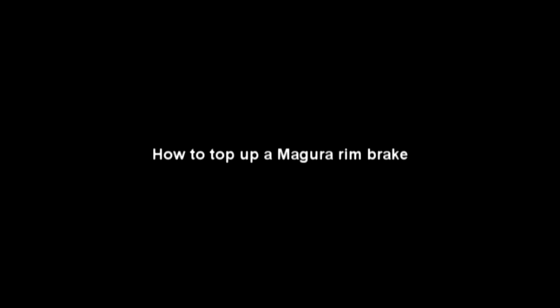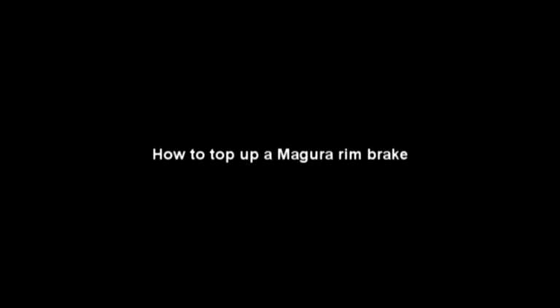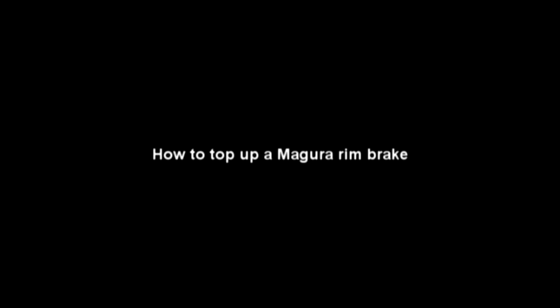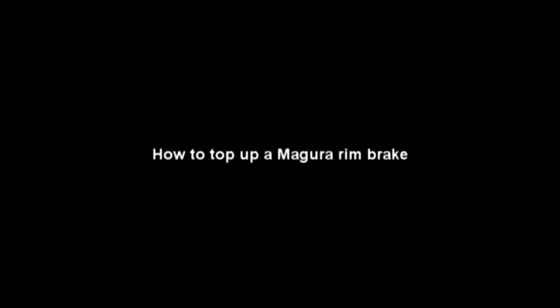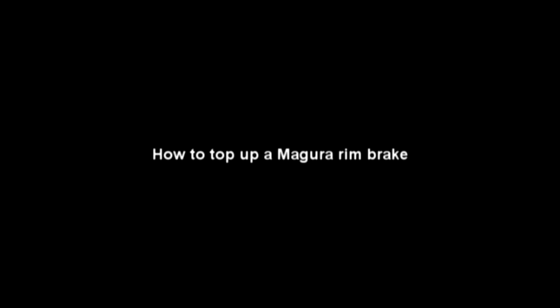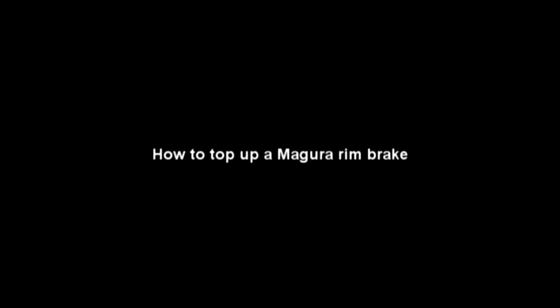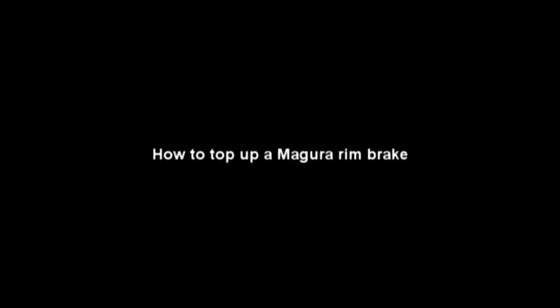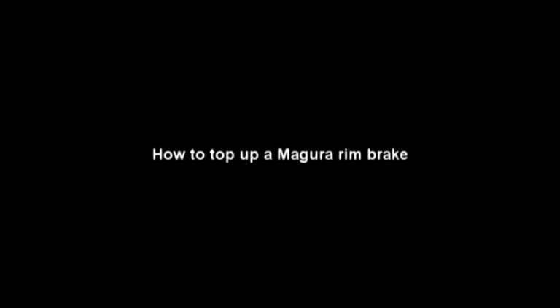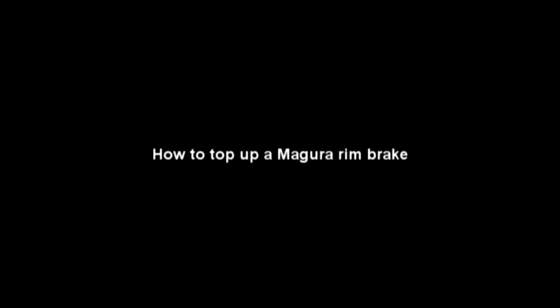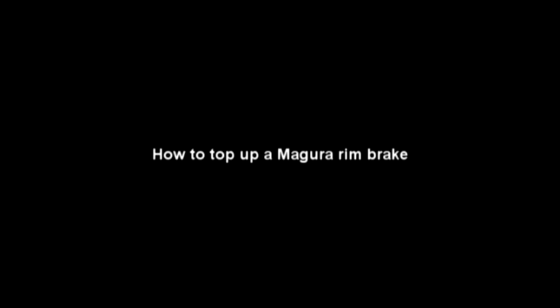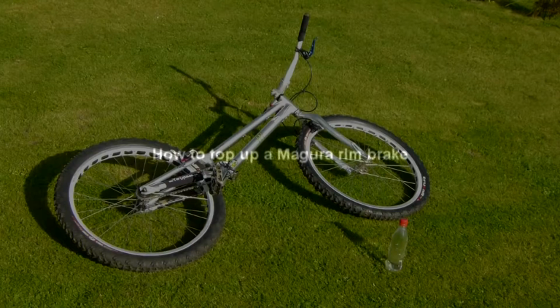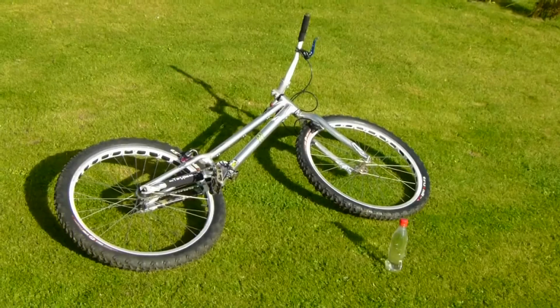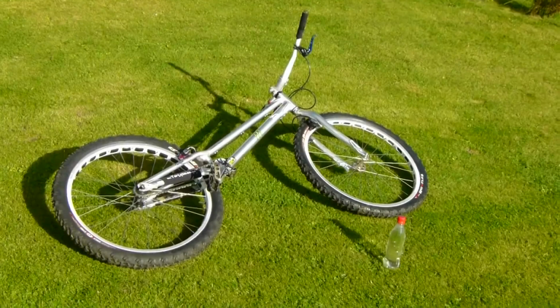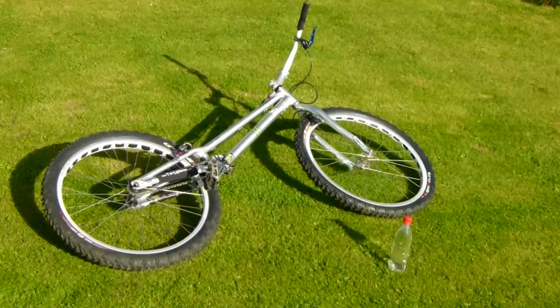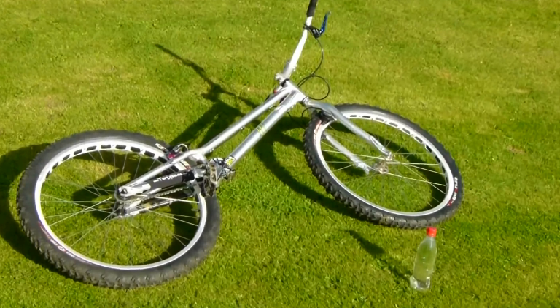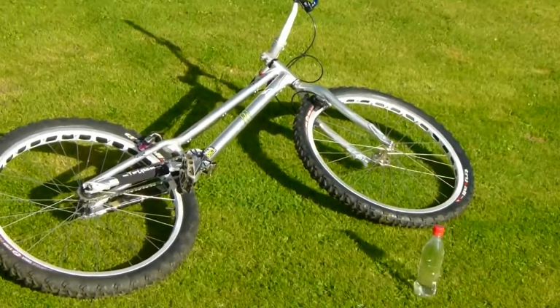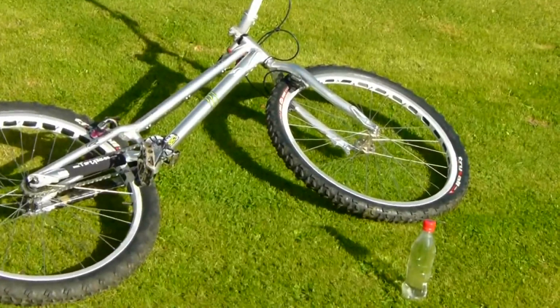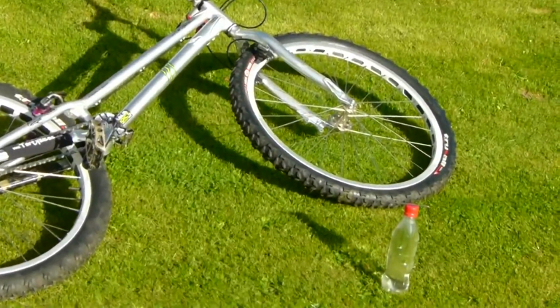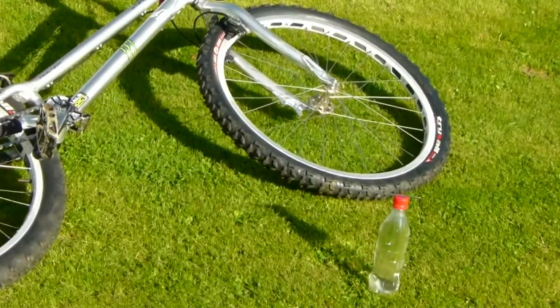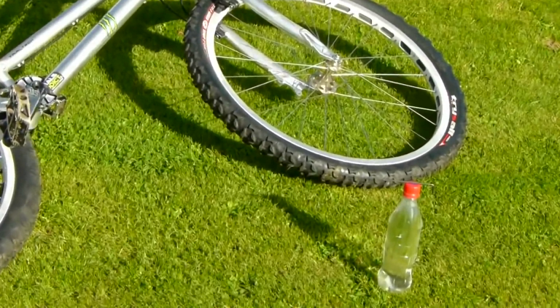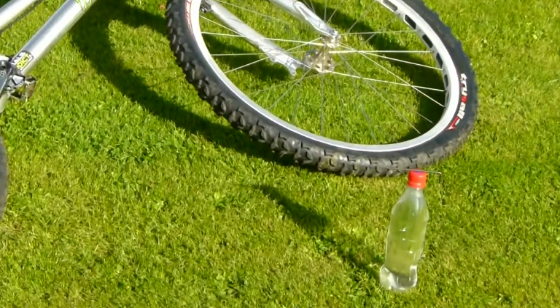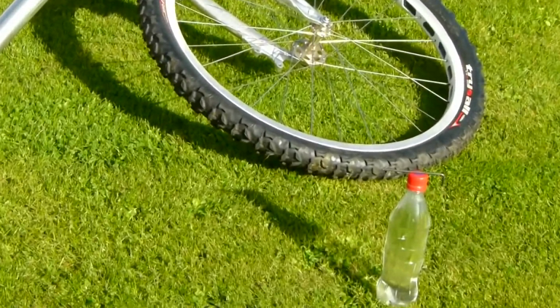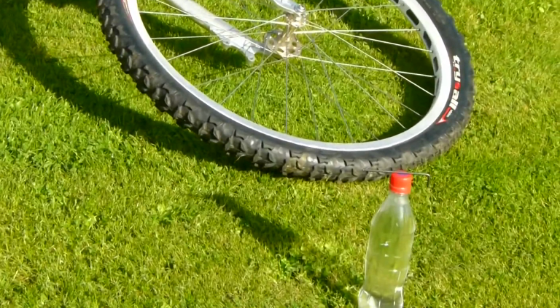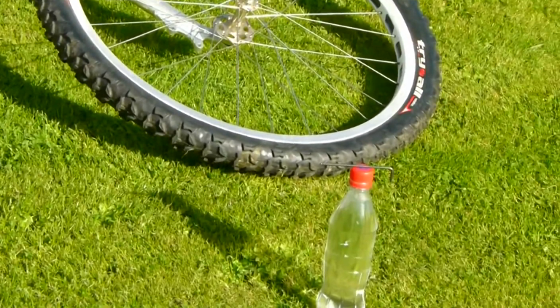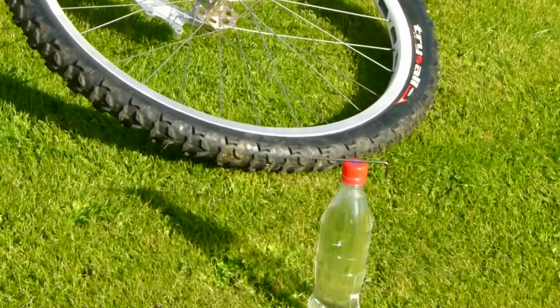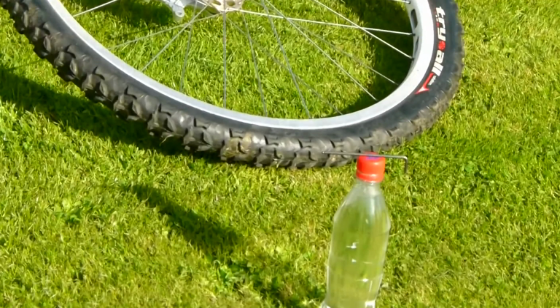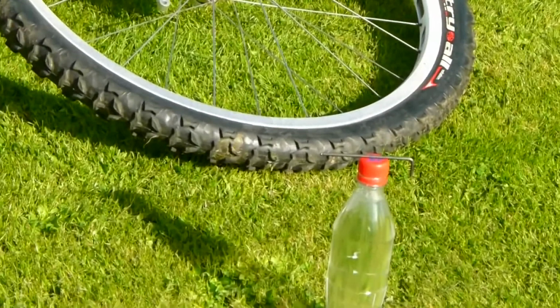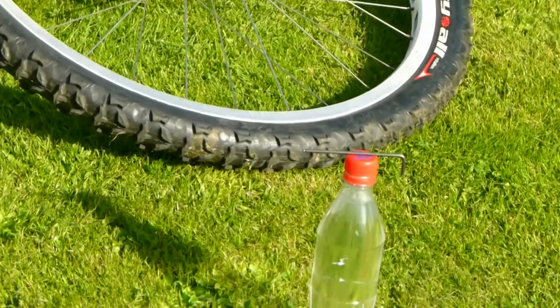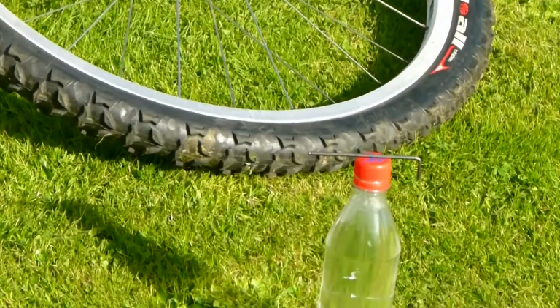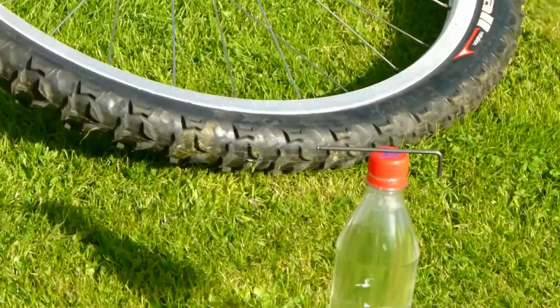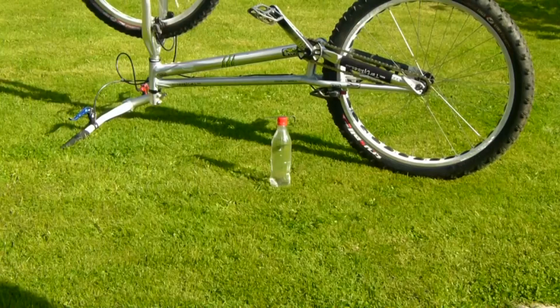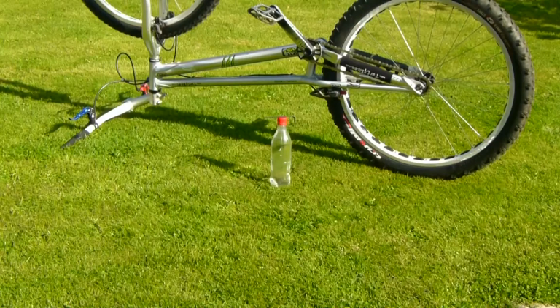In this tutorial I'm going to show you how to top up a Magura rim brake. For this you can leave your brake all set up on your bike. All you need is a bottle of water and a 3mm allen key.